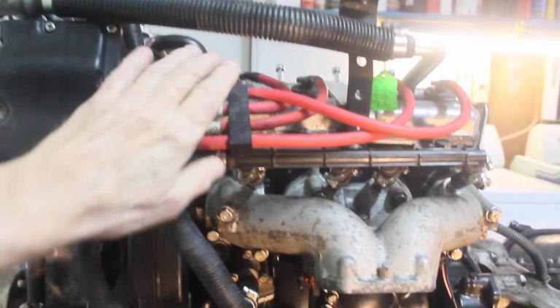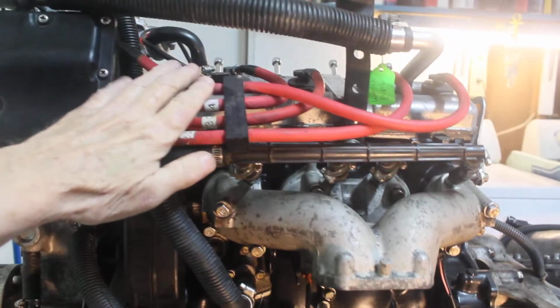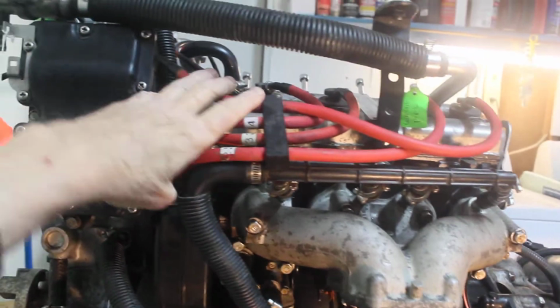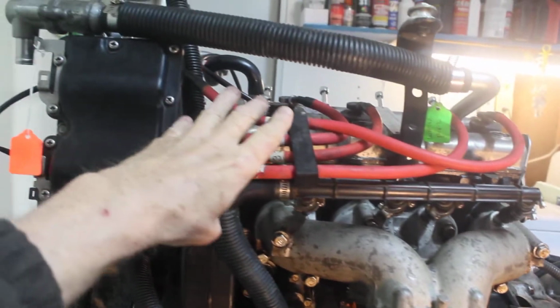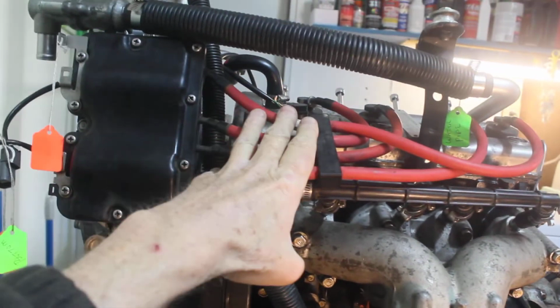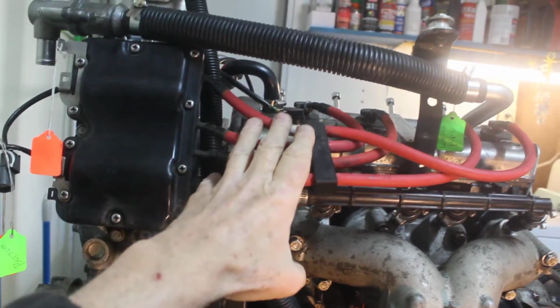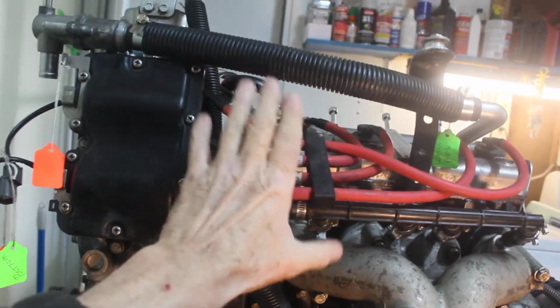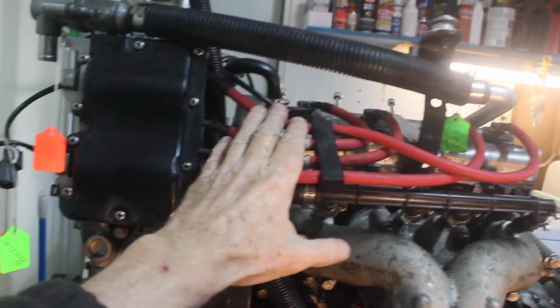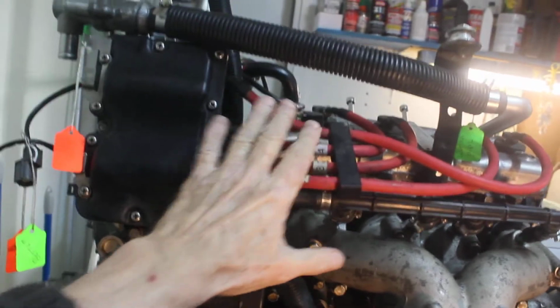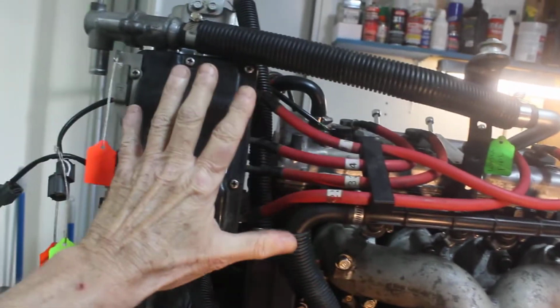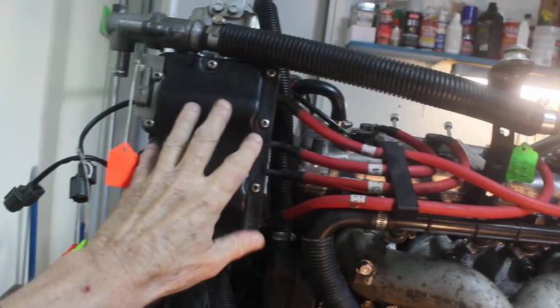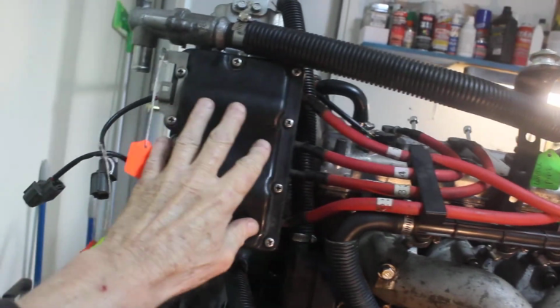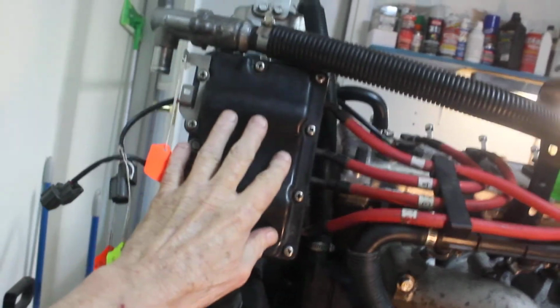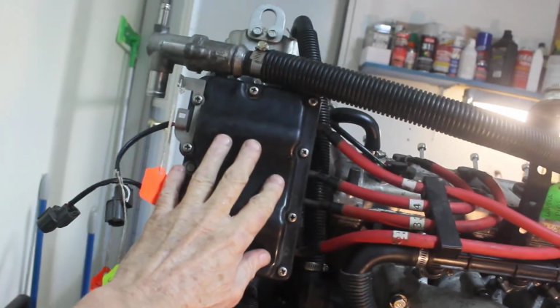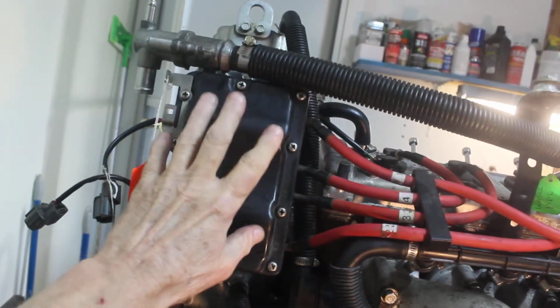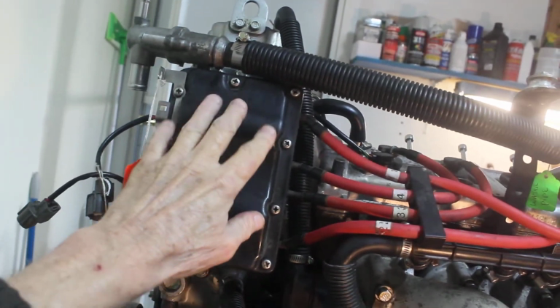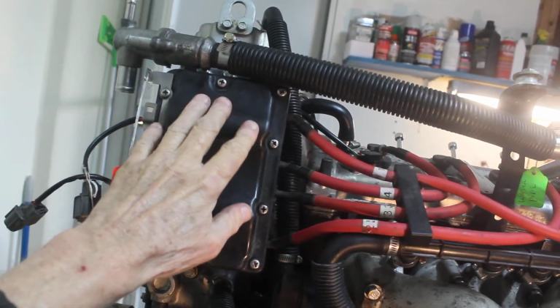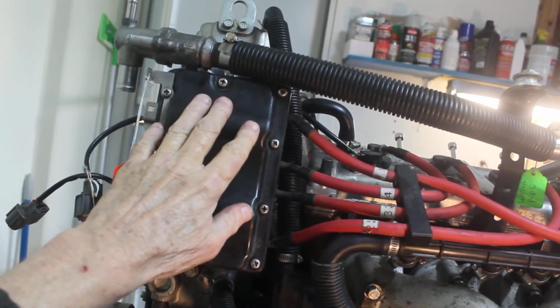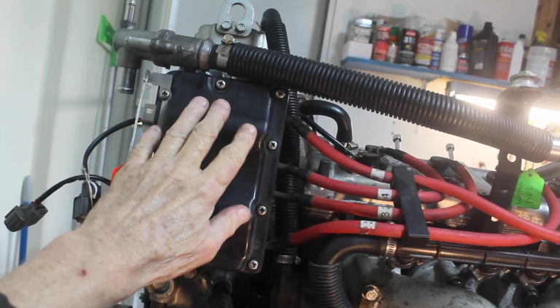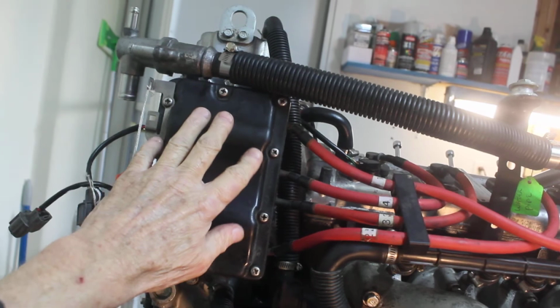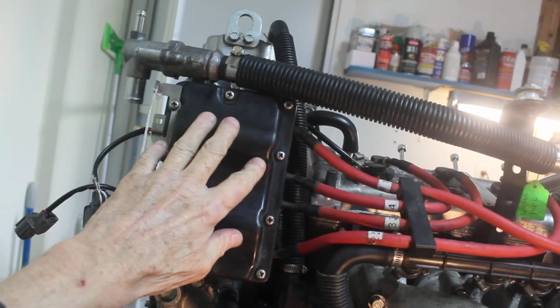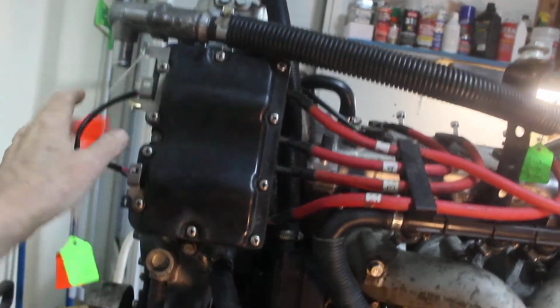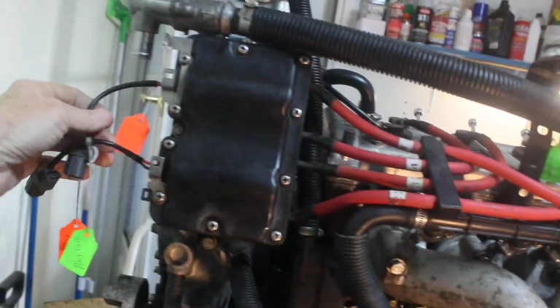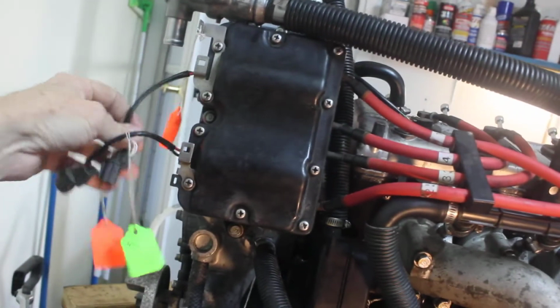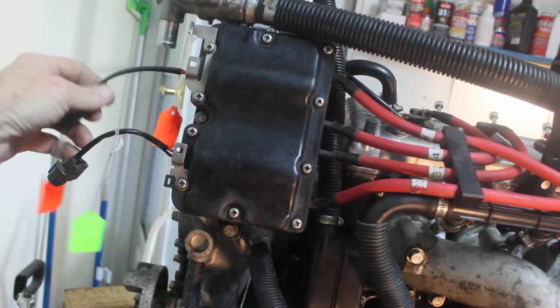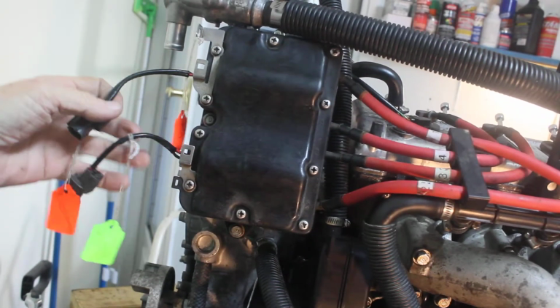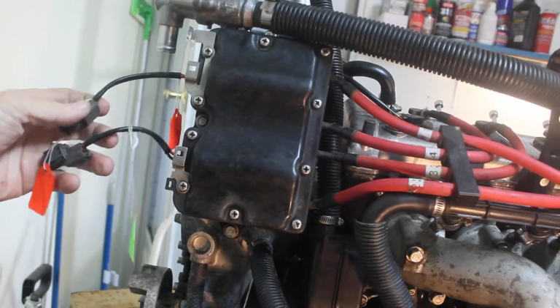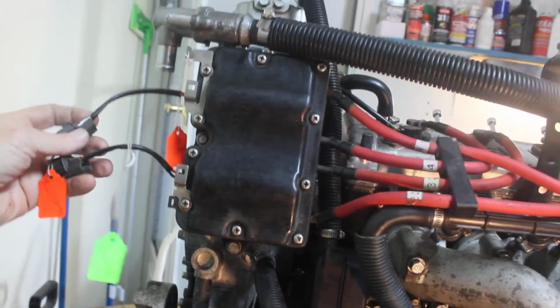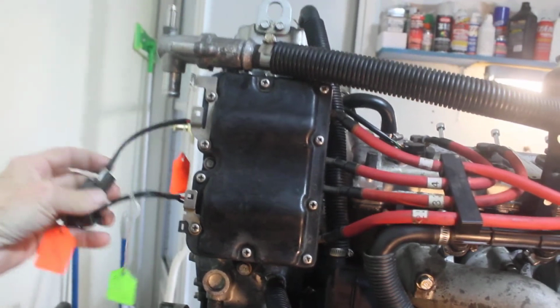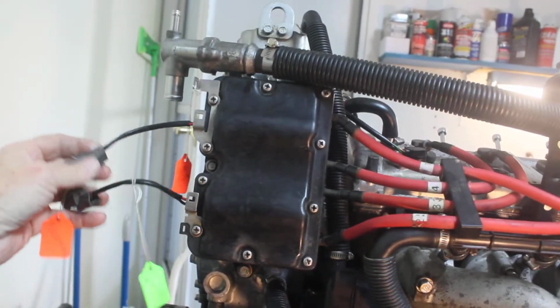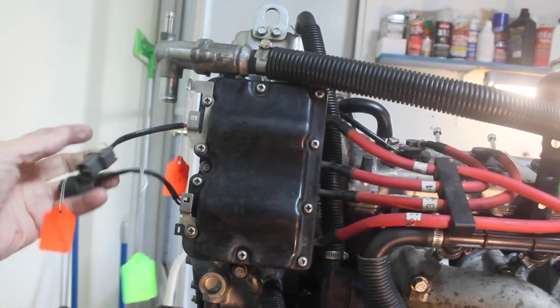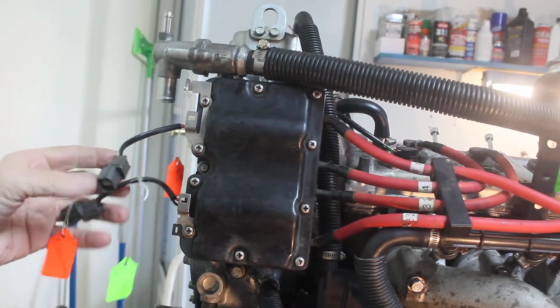Starting up here with the plug wires — here are the spark plug wires, and I think the coils are in this sub-assembly here. Here are some connectors; I don't know exactly where they connect, but I think they go into the wiring harness somewhere.